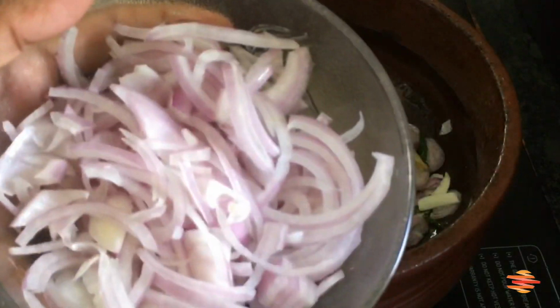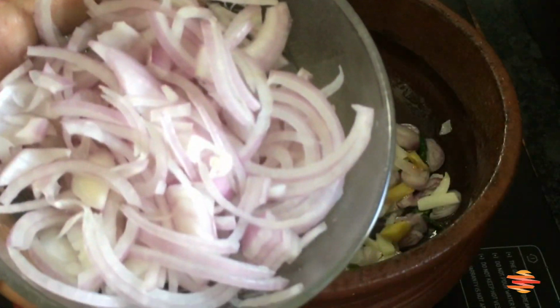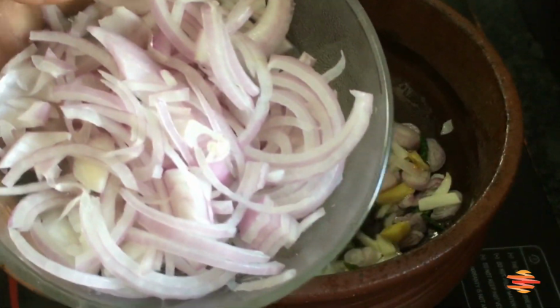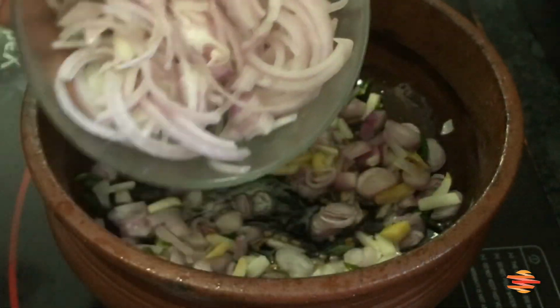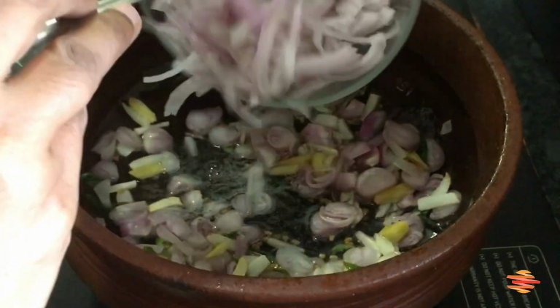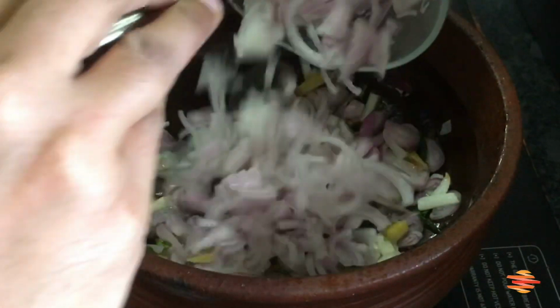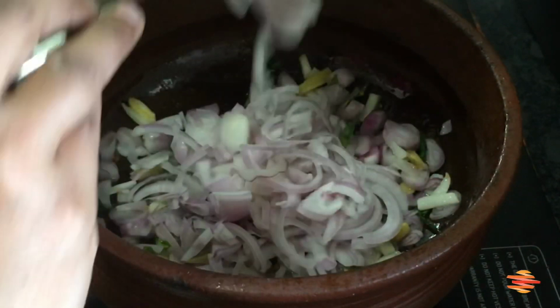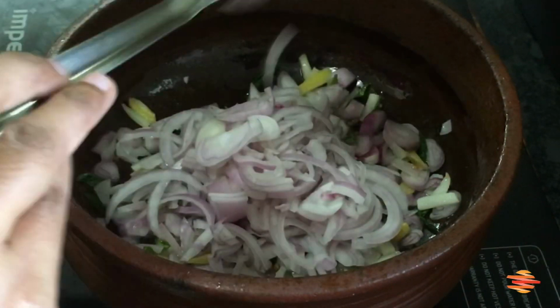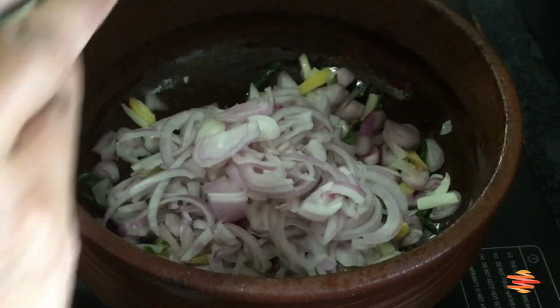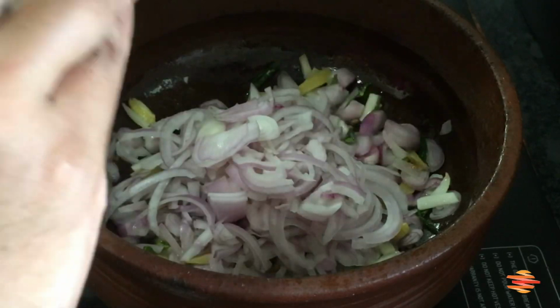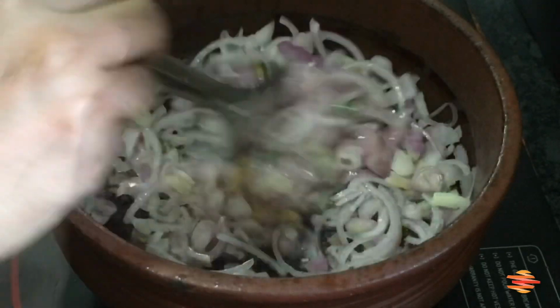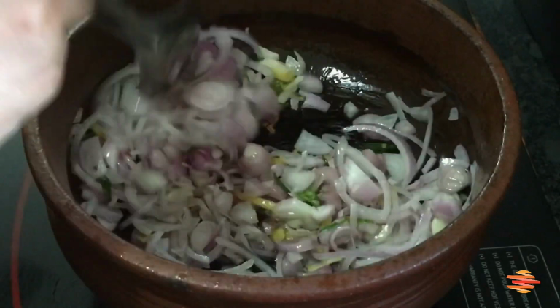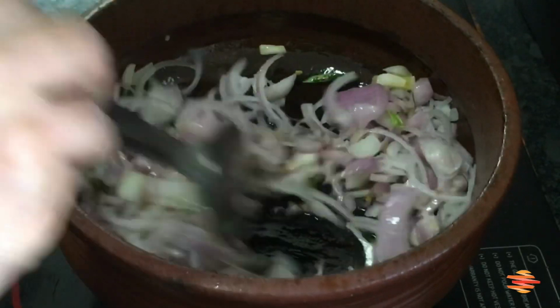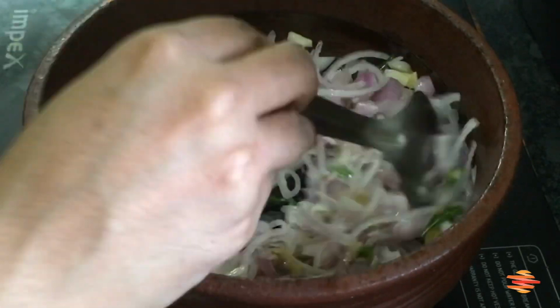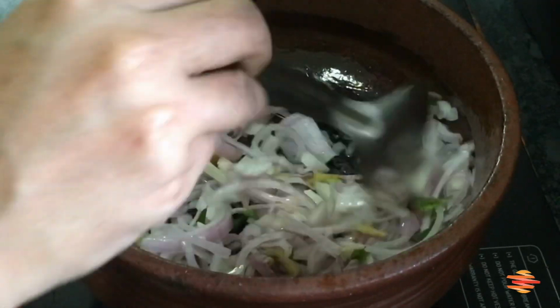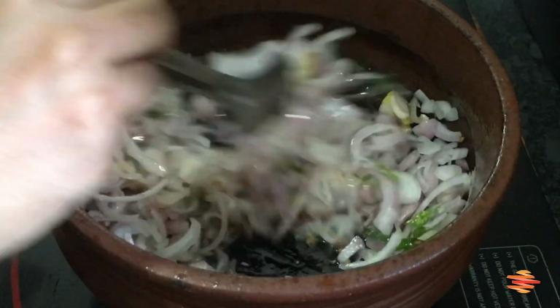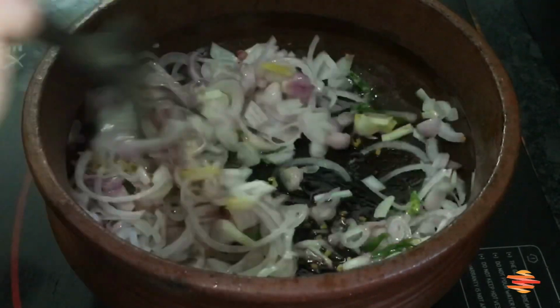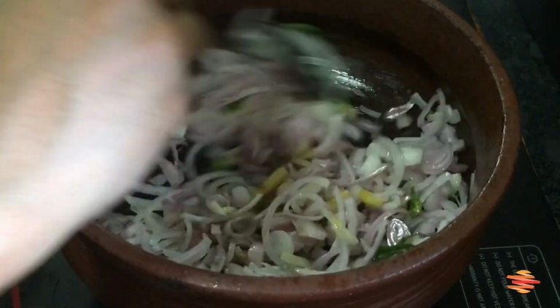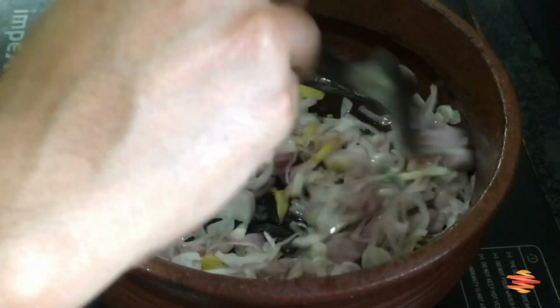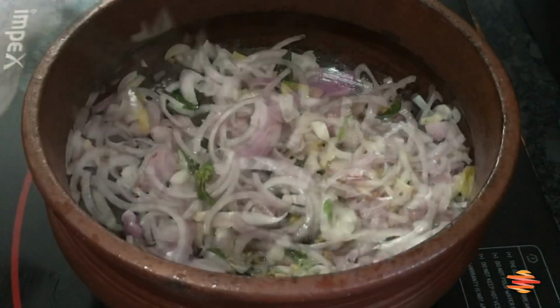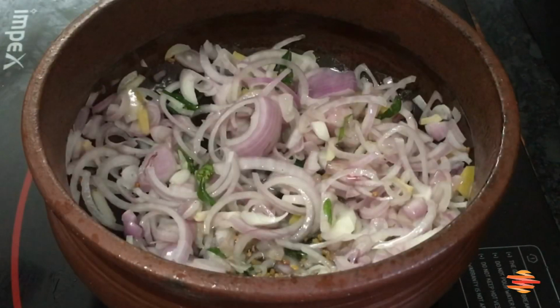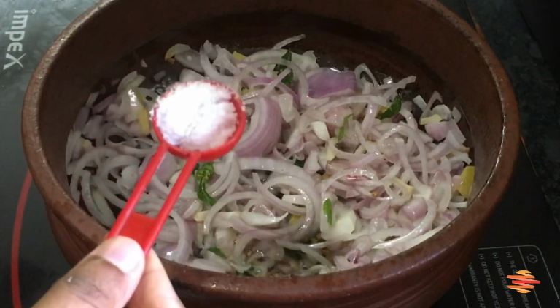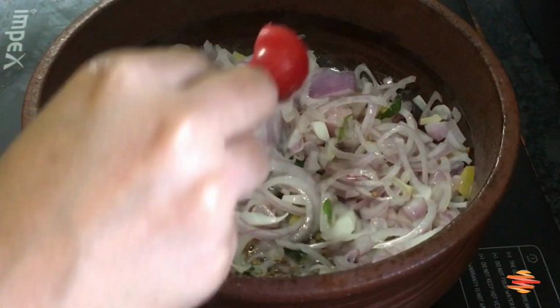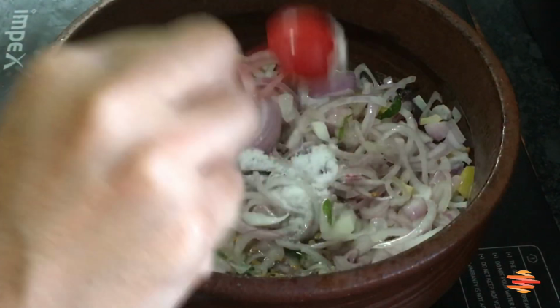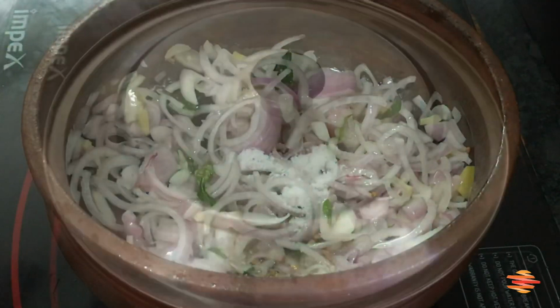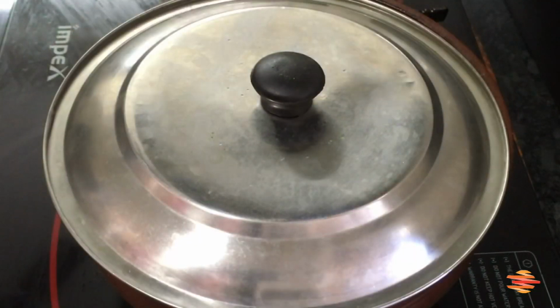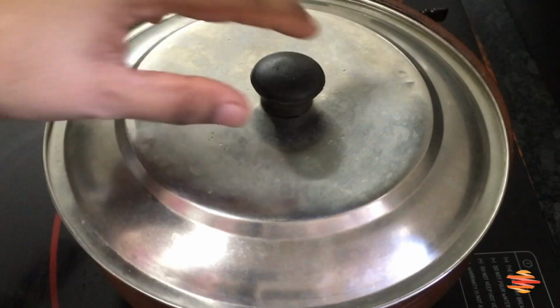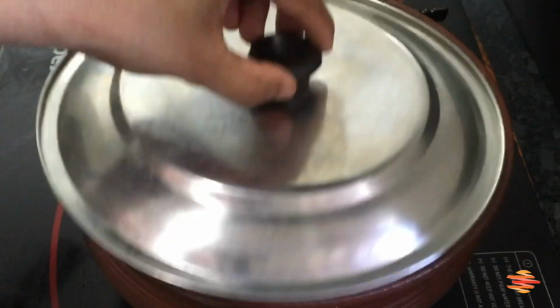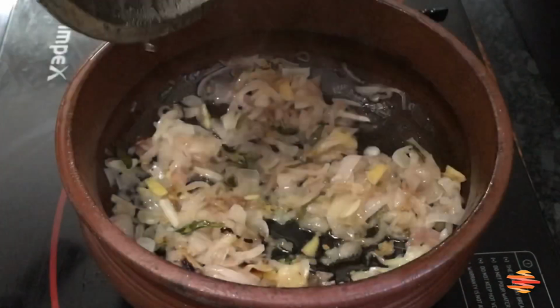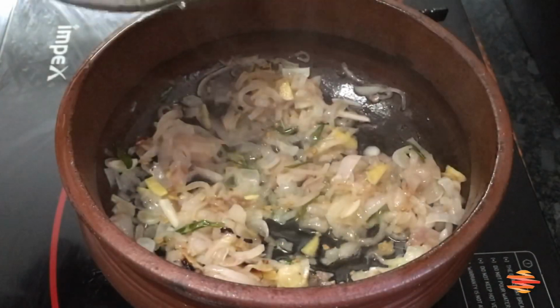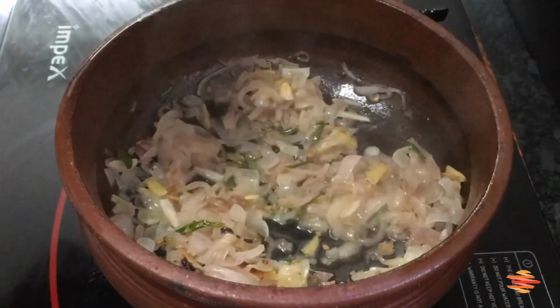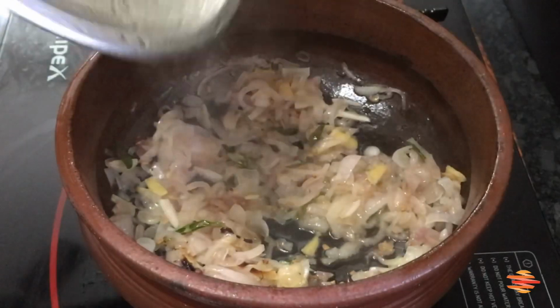We need to make a small slice on the plate. It will be a small, transparent slice.